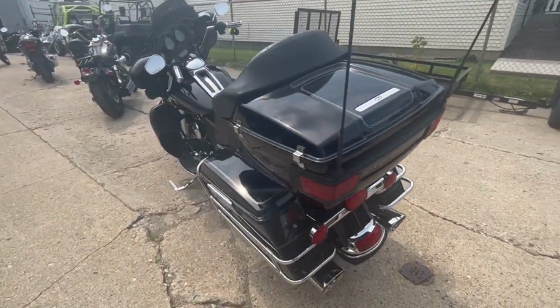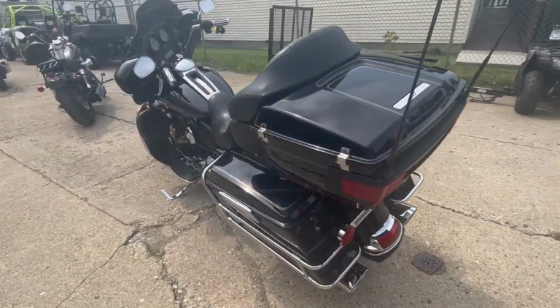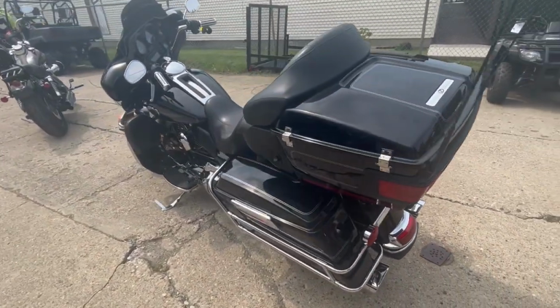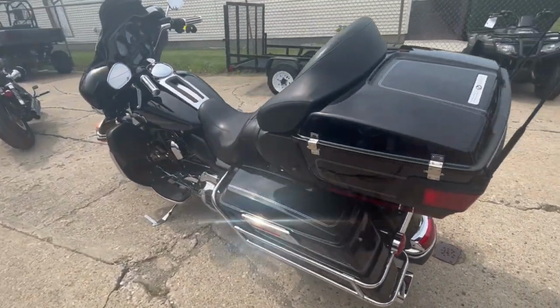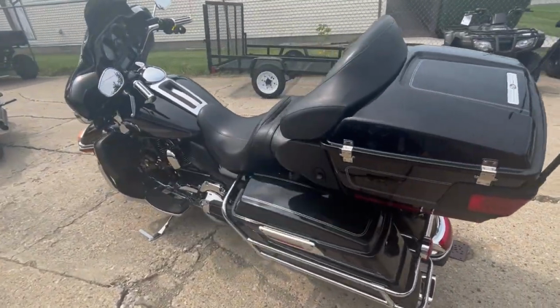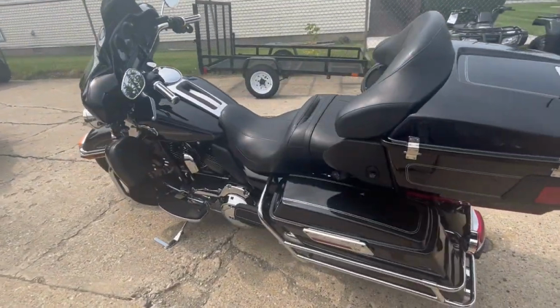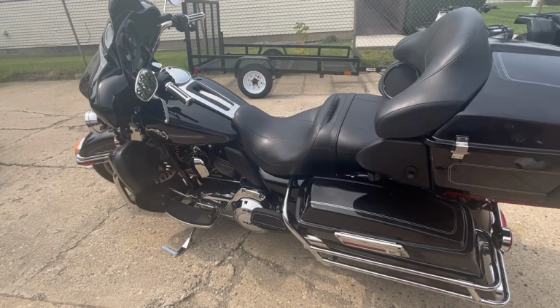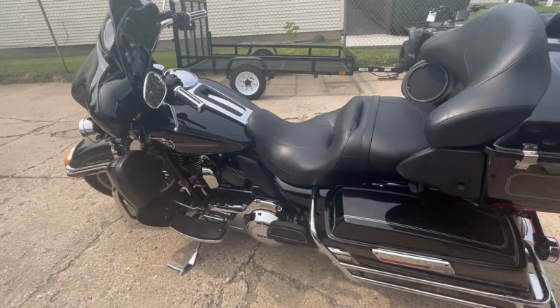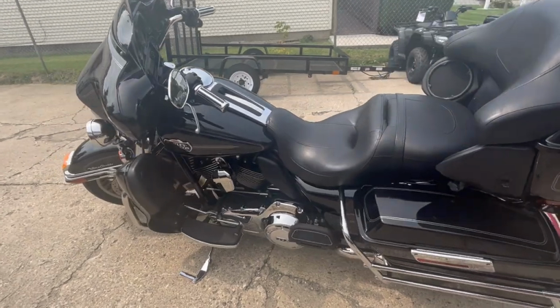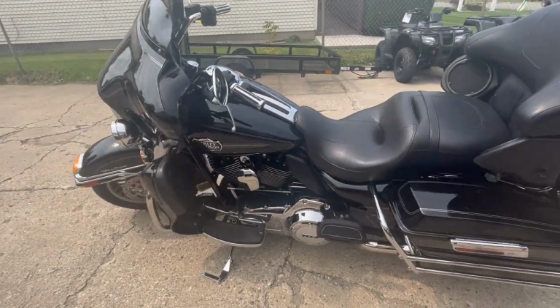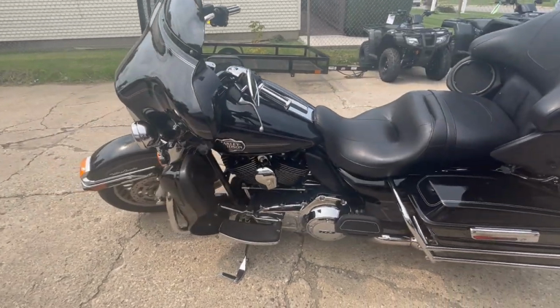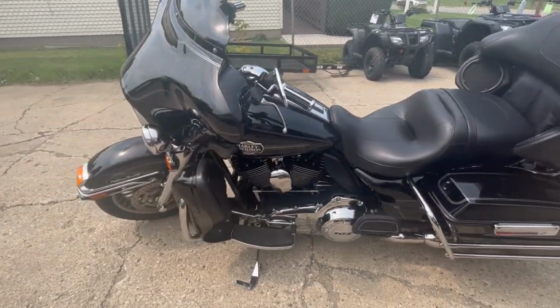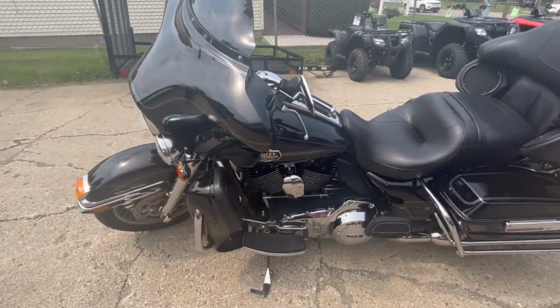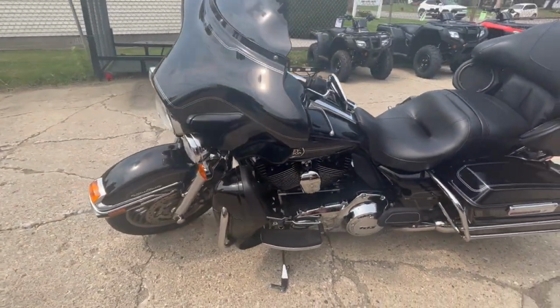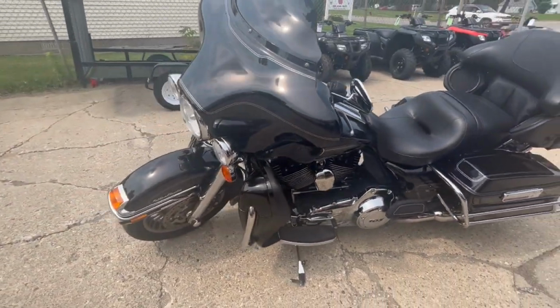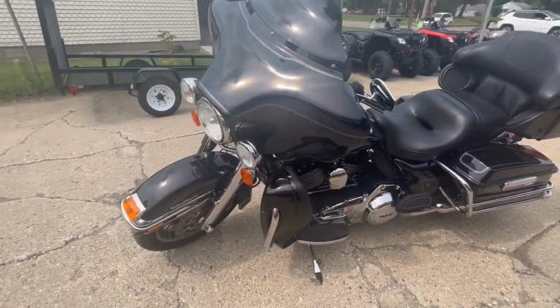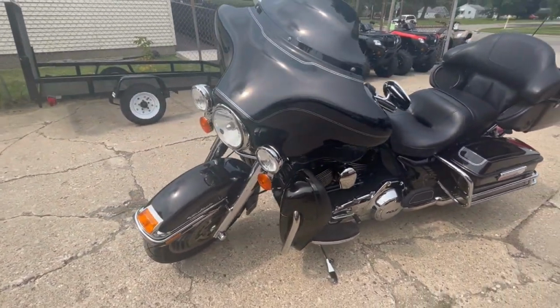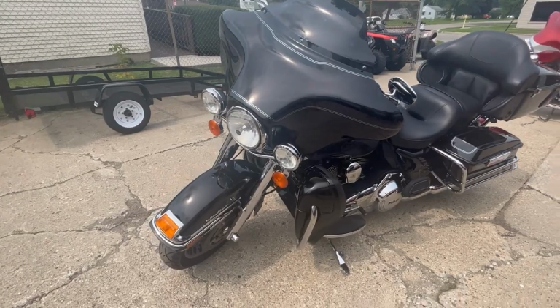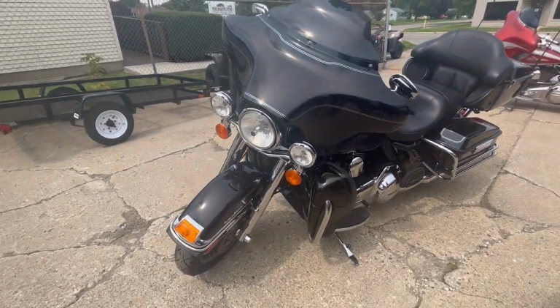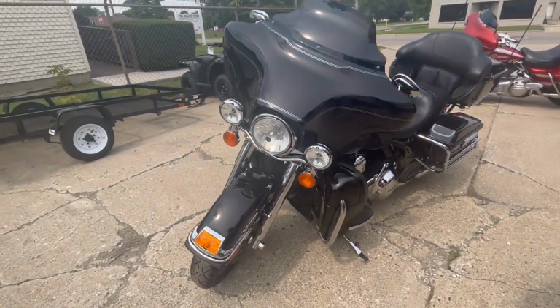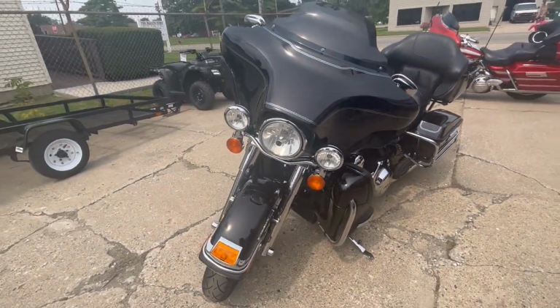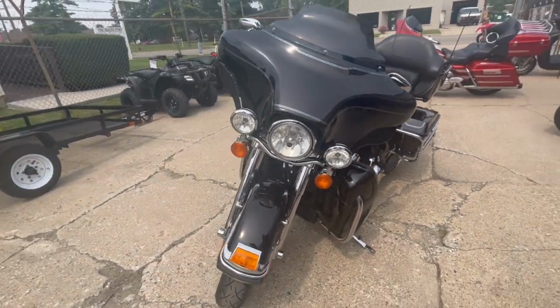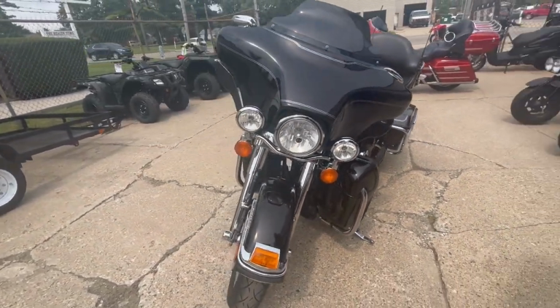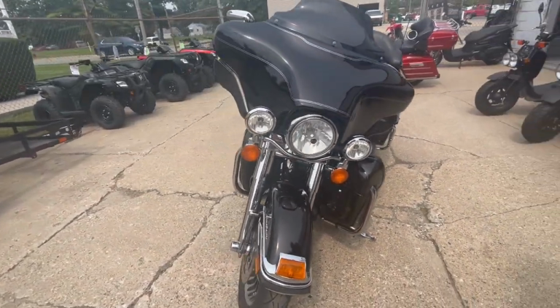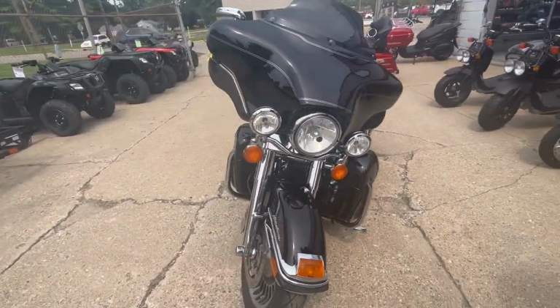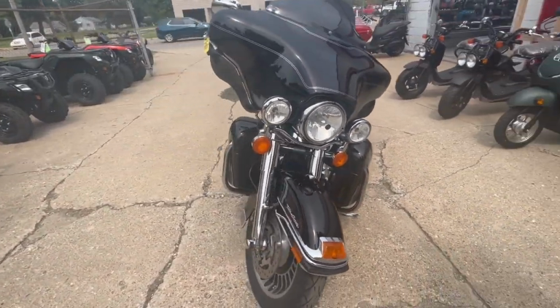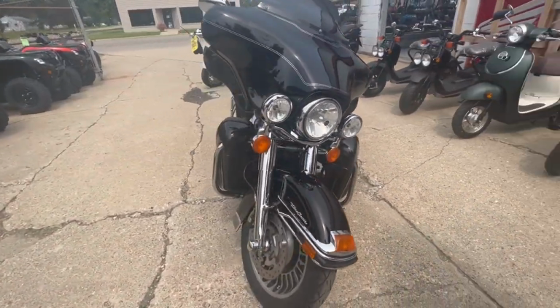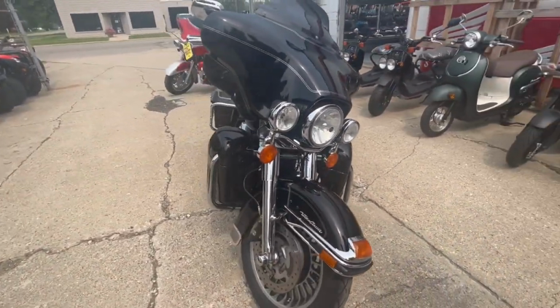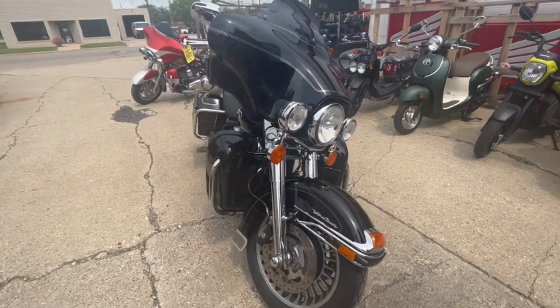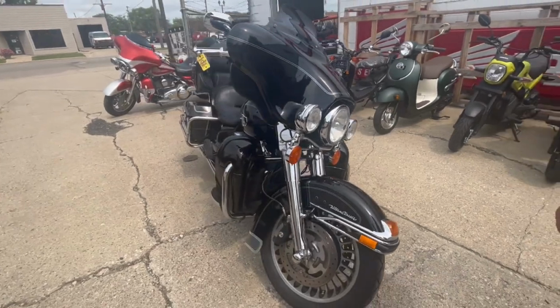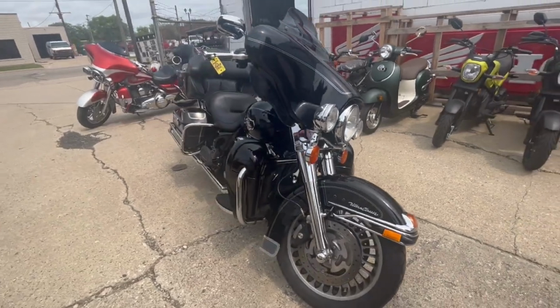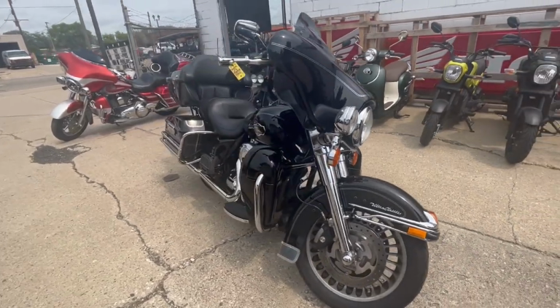Shifts smooth, everything works, needs nothing — just serviced at the dealership. This is a great full dresser touring bike for the money. You can own it for under 10 grand — $9,999. Give us a call, we'll get it done: 810-648-9500.